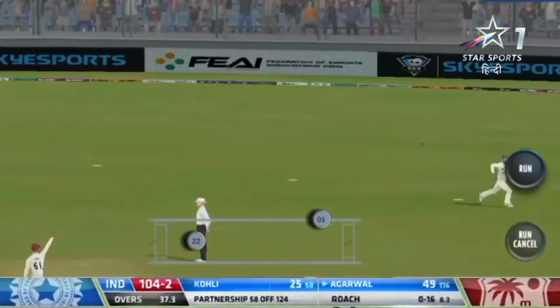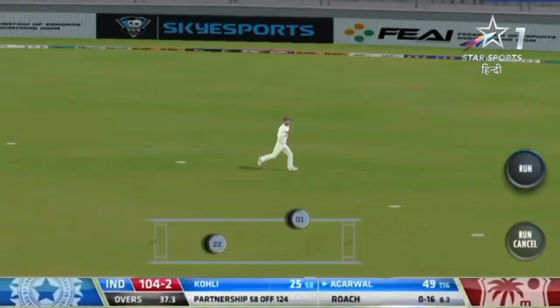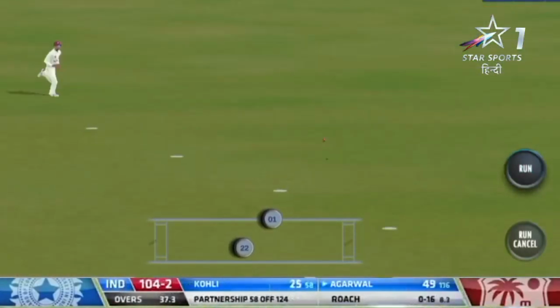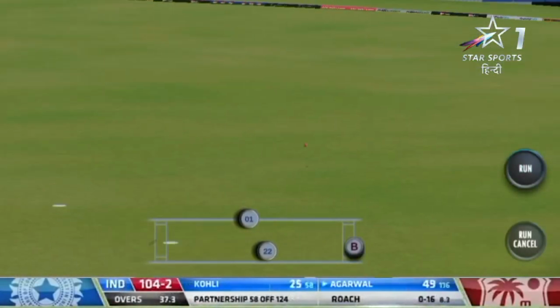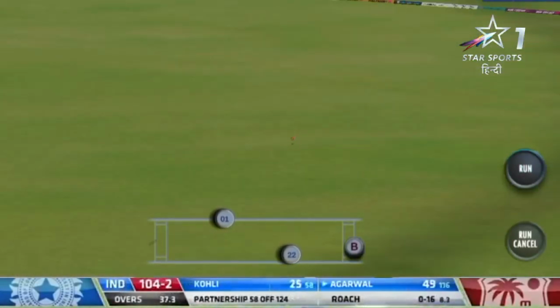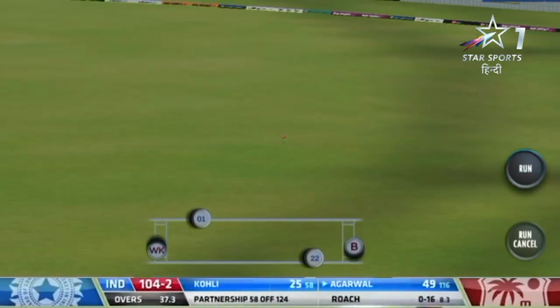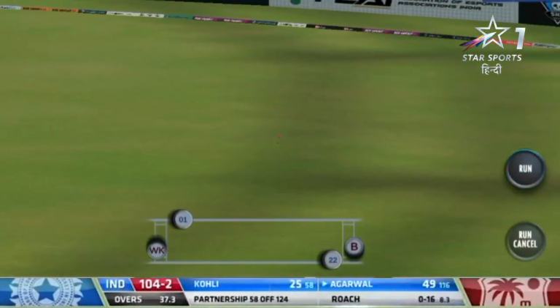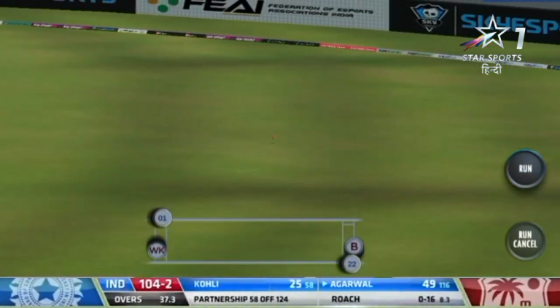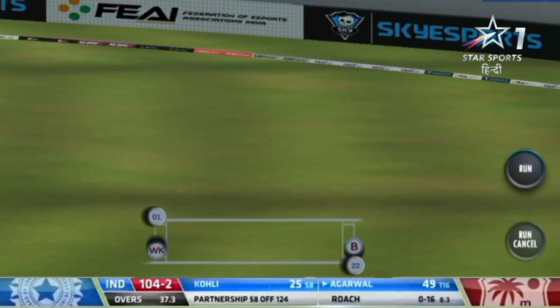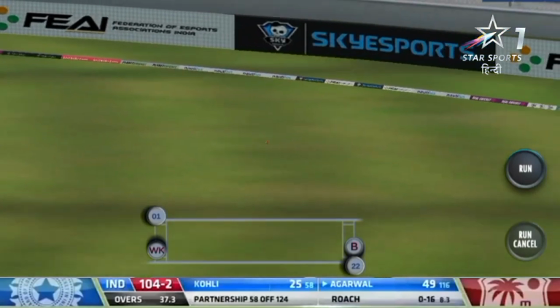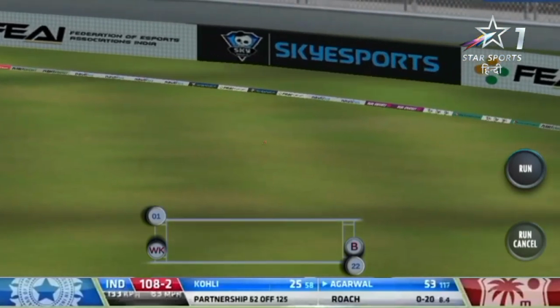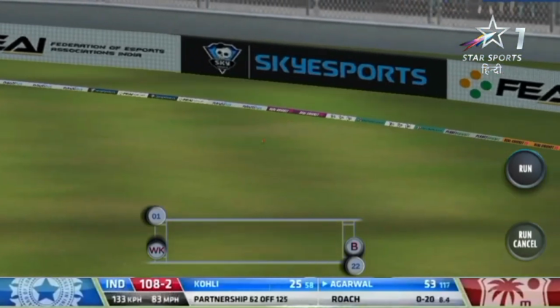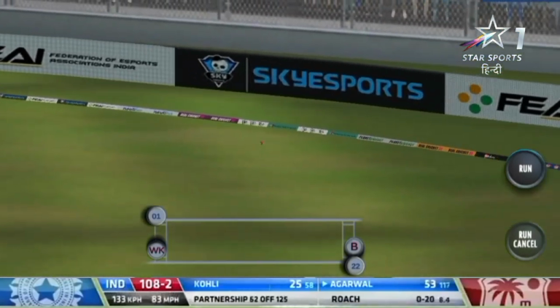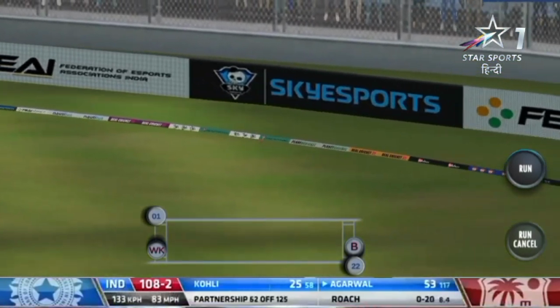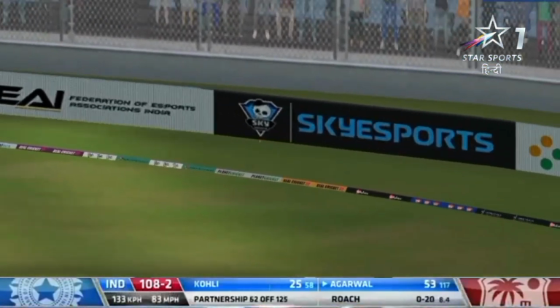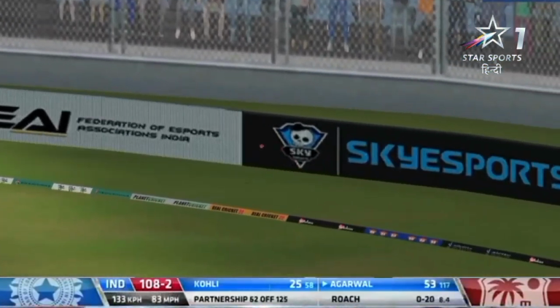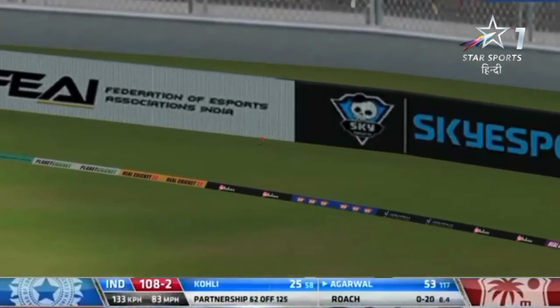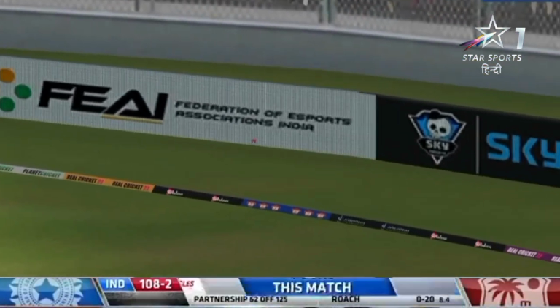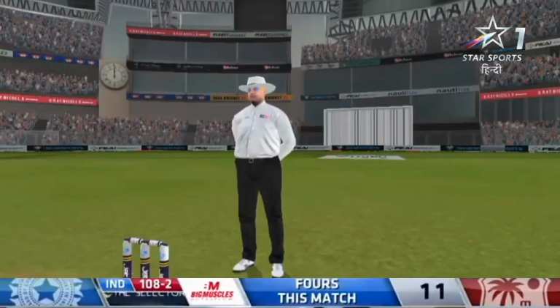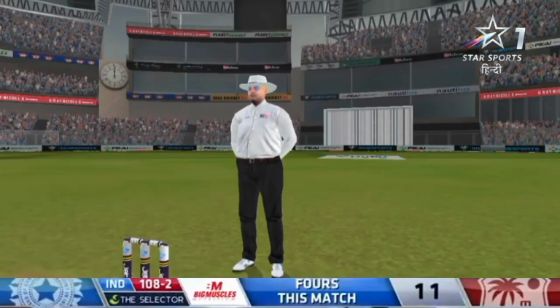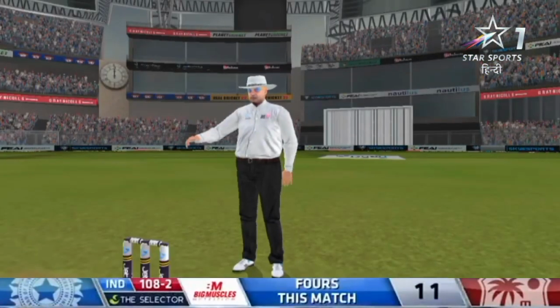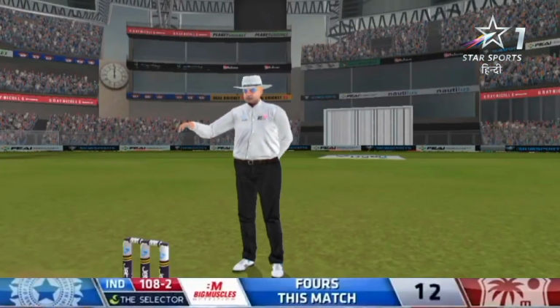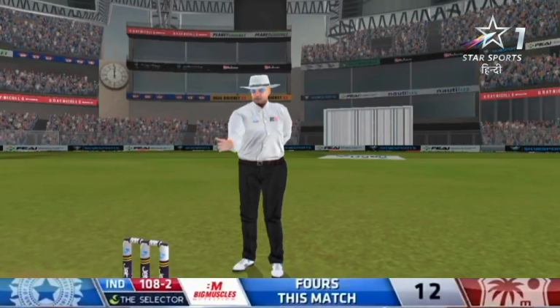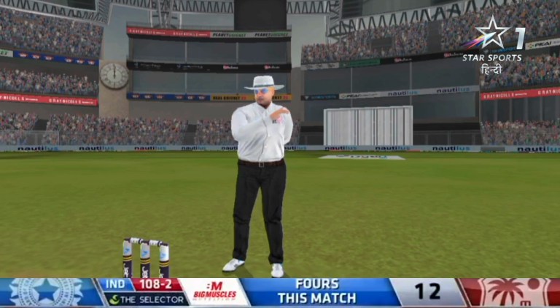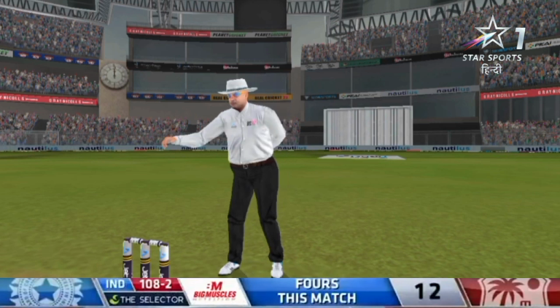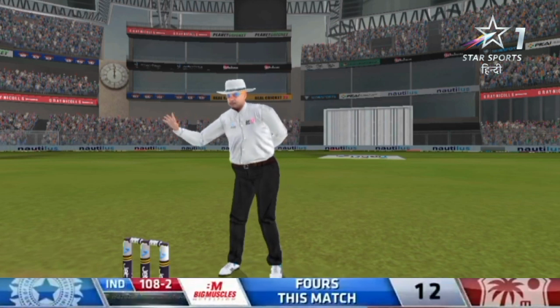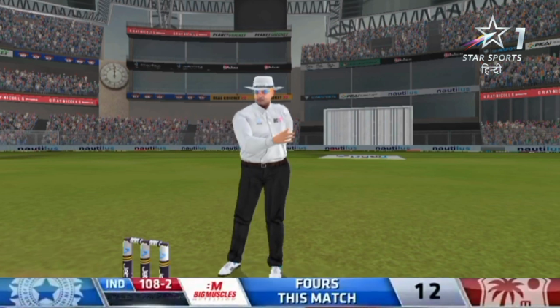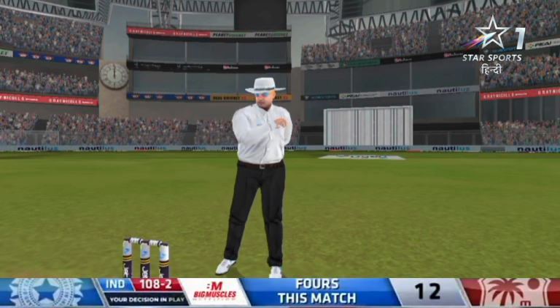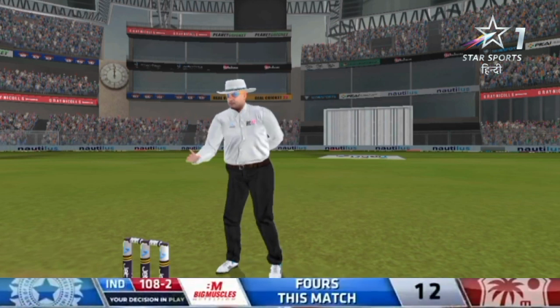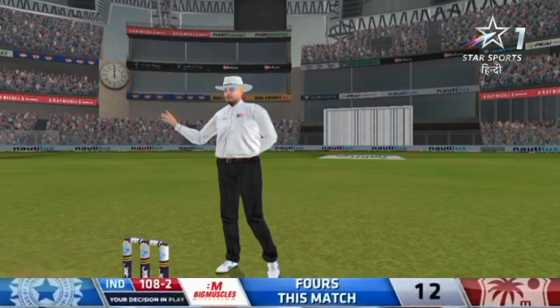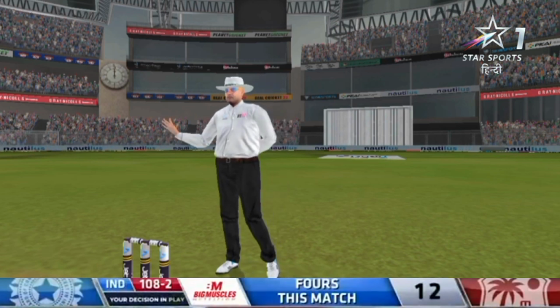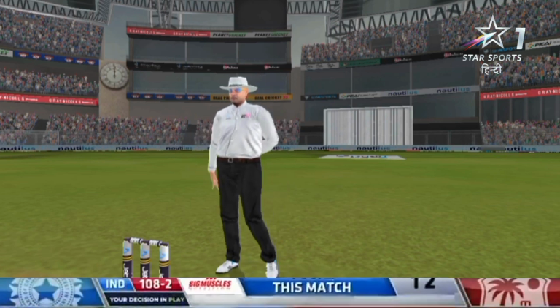Oh, another edge — this time a streaky outside edge. He must be doing it on purpose, he's picking the gaps. Yeah, he's brought up this landmark. He's worked hard for it.